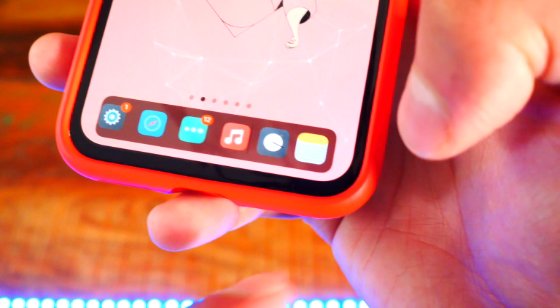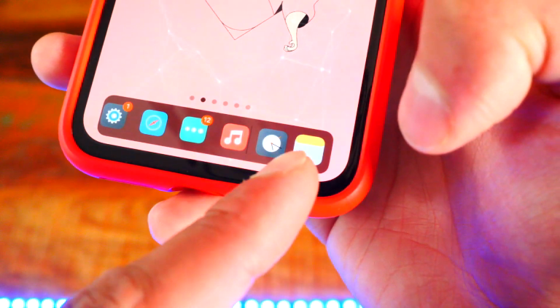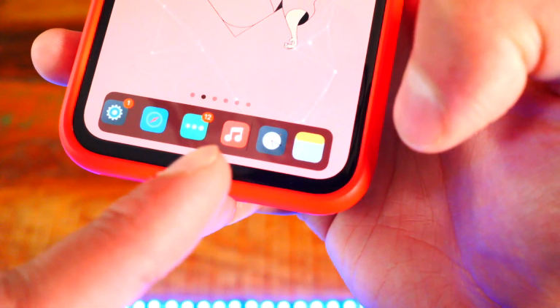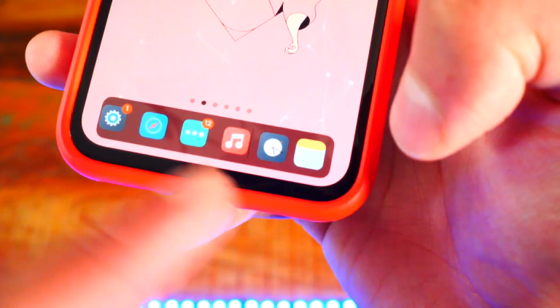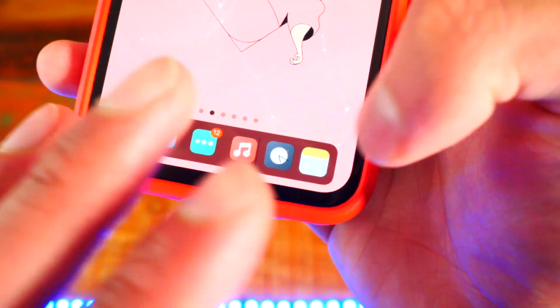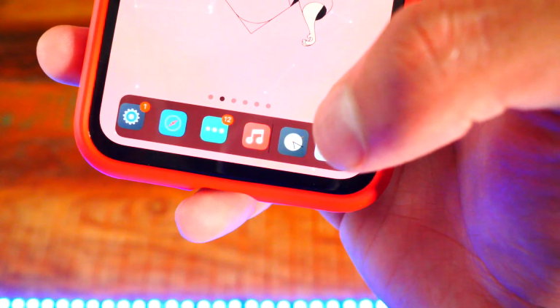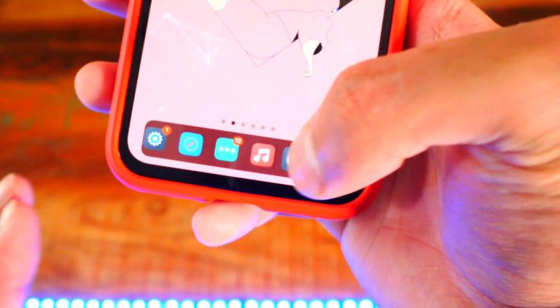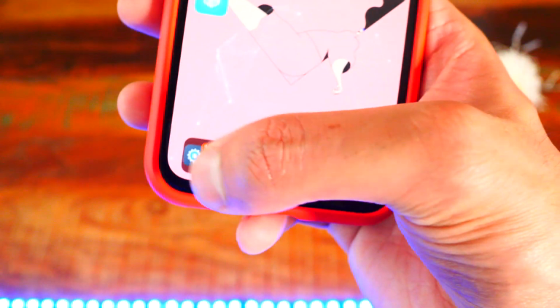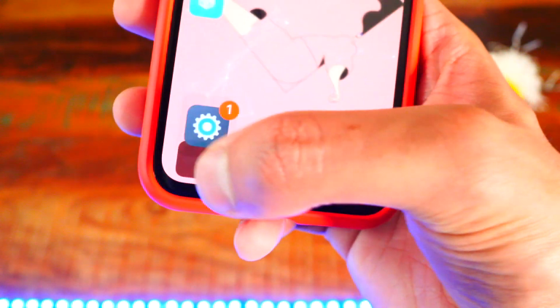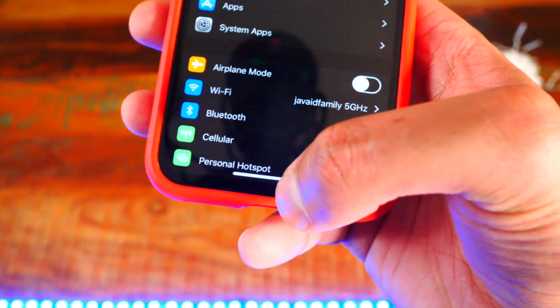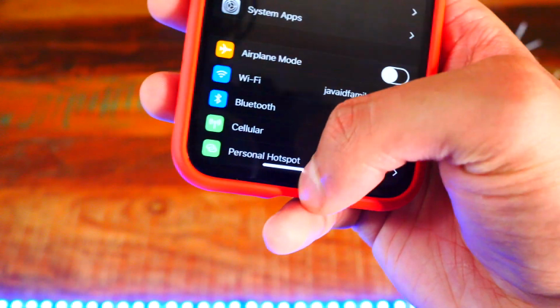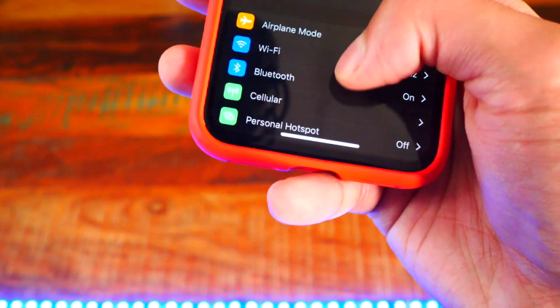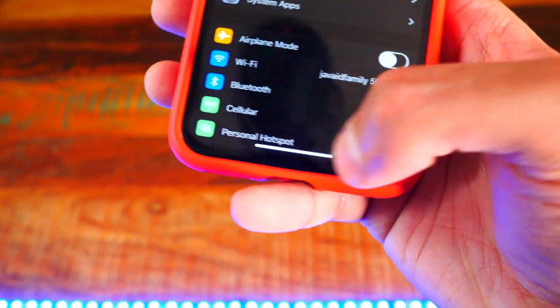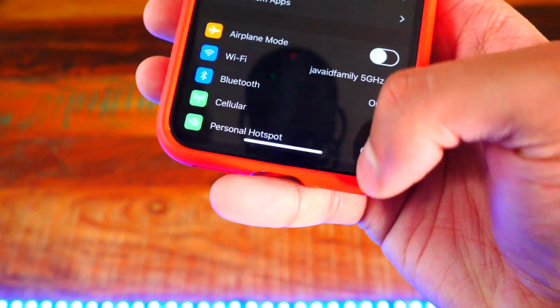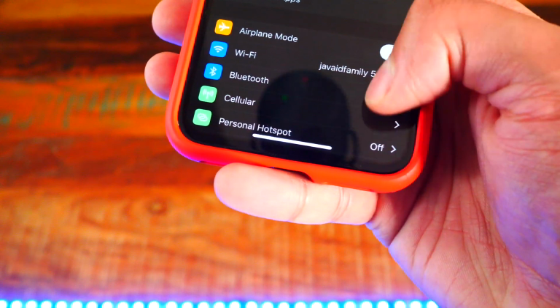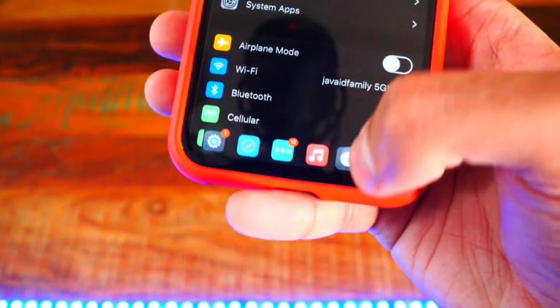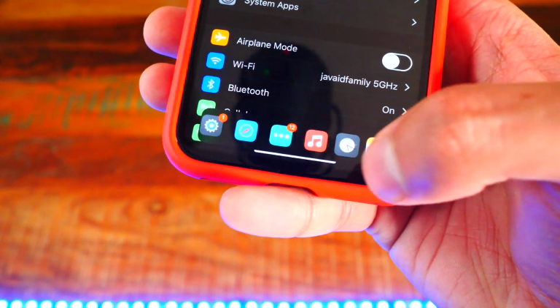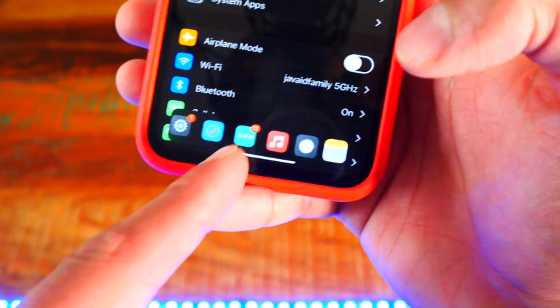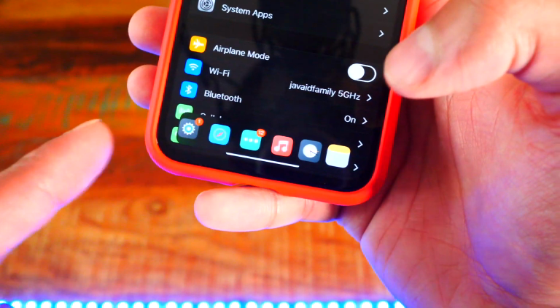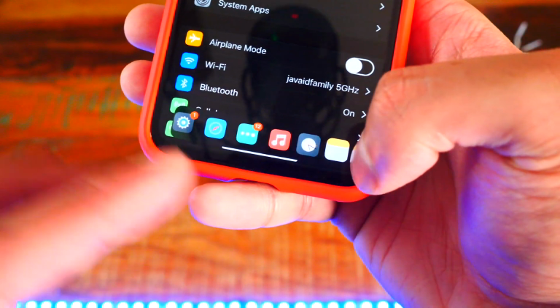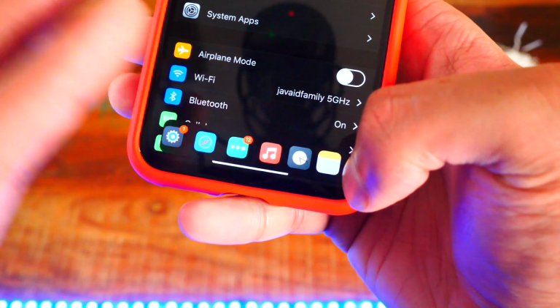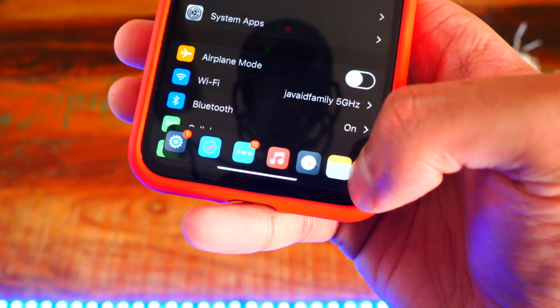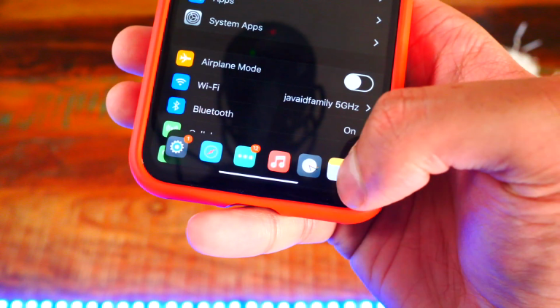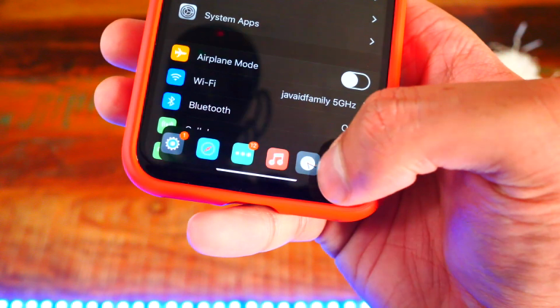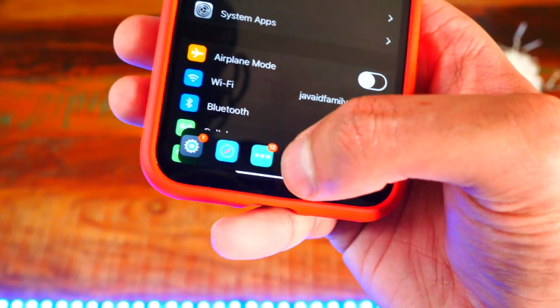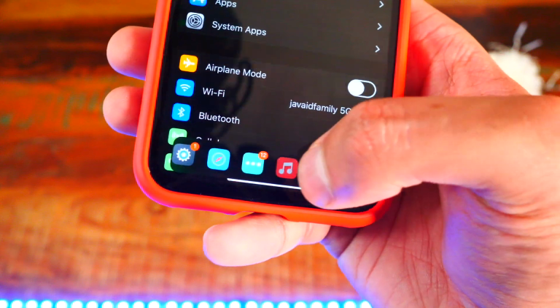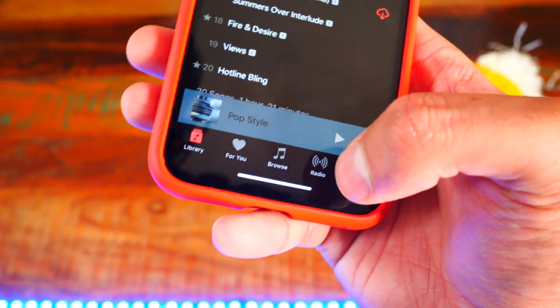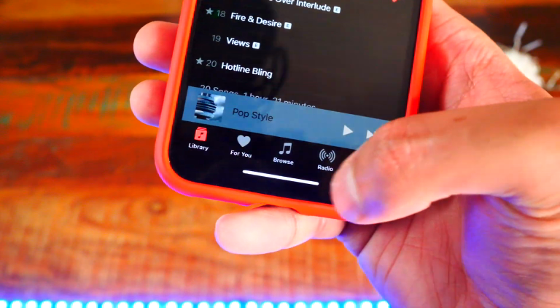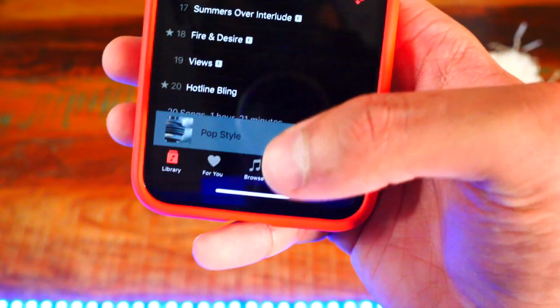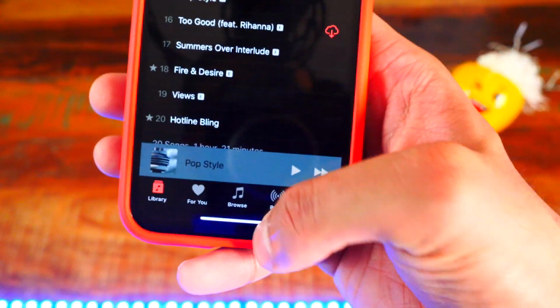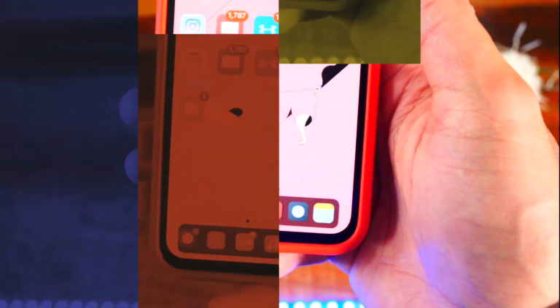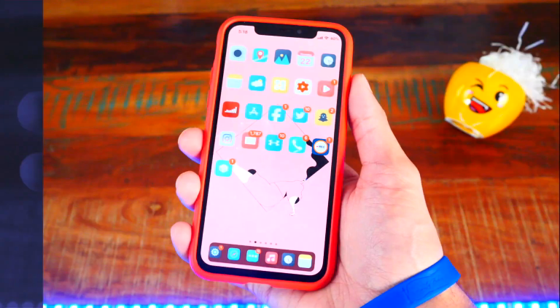Number nine is a tweak called Floating Dock Plus. It shows recent apps right there too — it's a great-looking dock. You can also access it by swiping up from the right to bring it up inside apps so you can switch between them easily. I can go back to Music right here and it's just so cool.